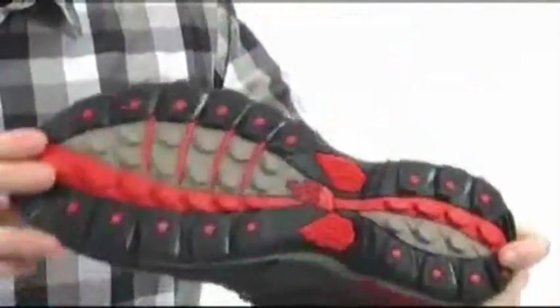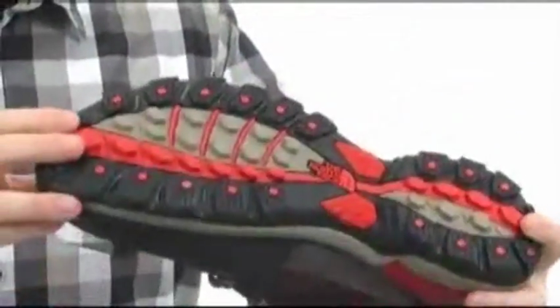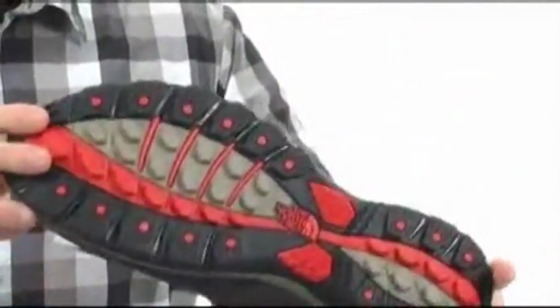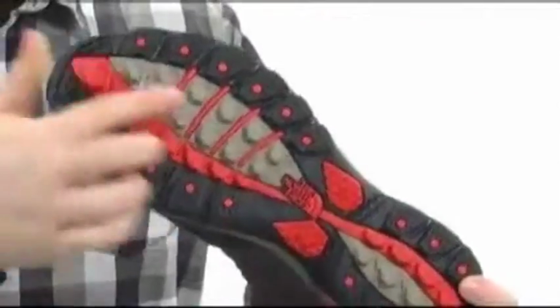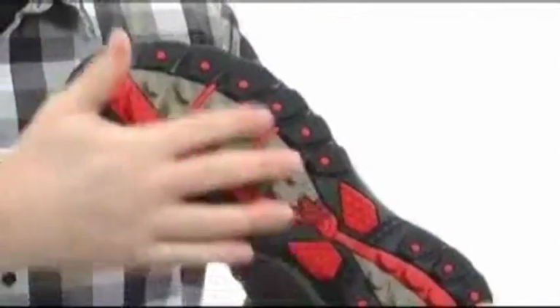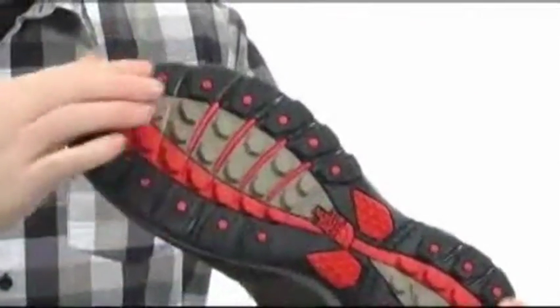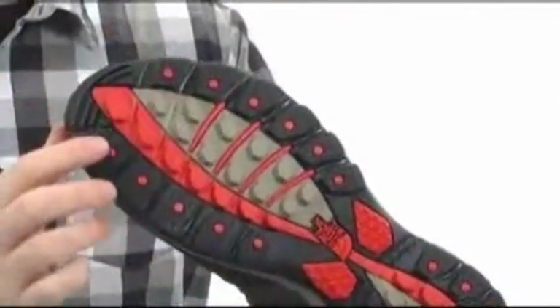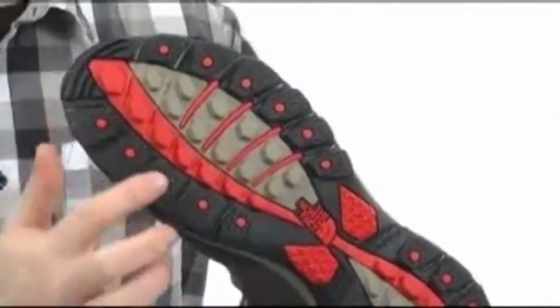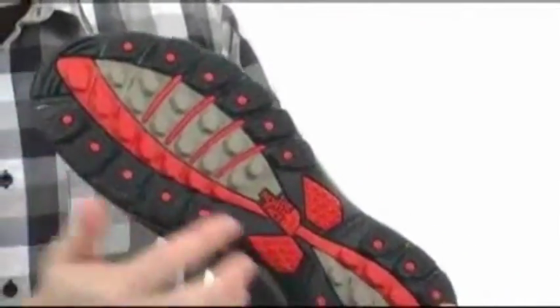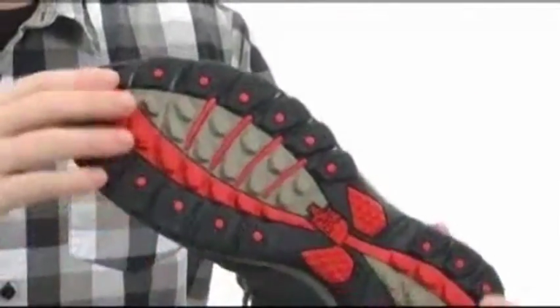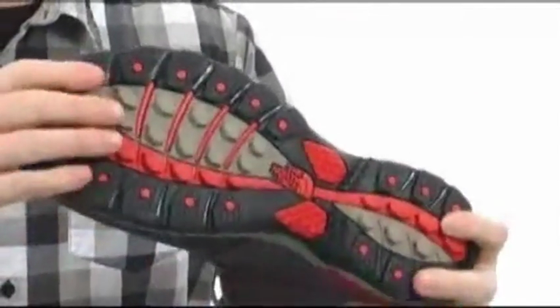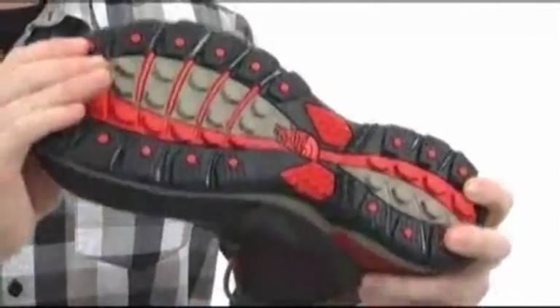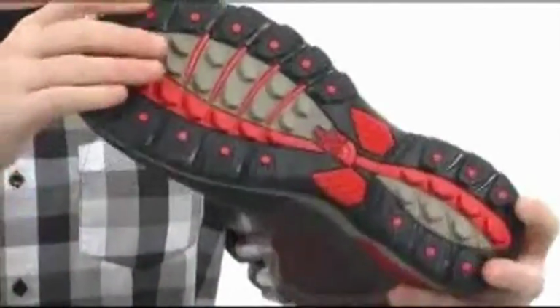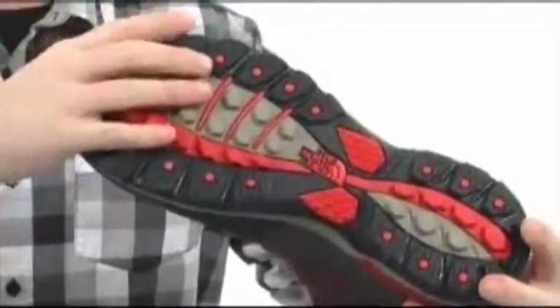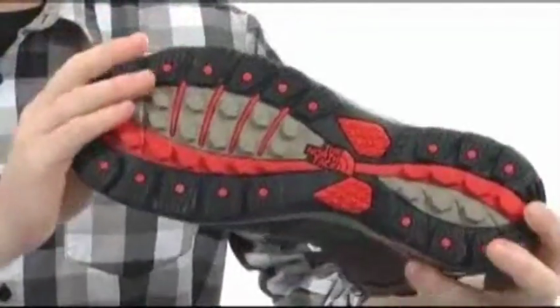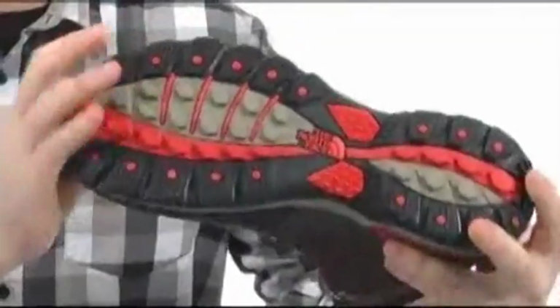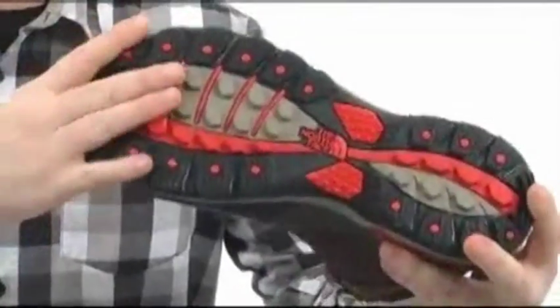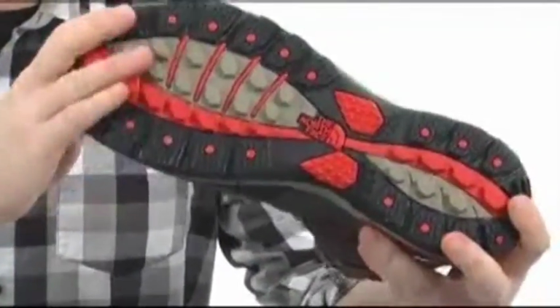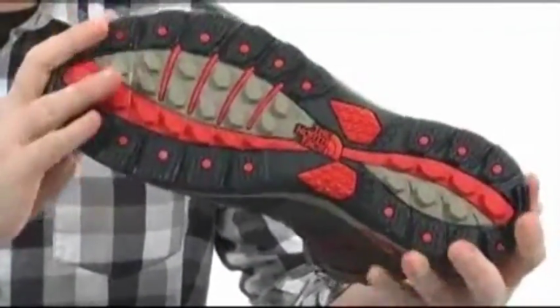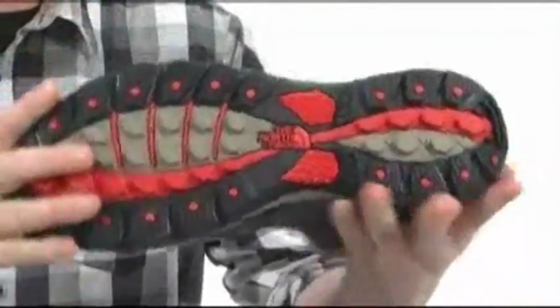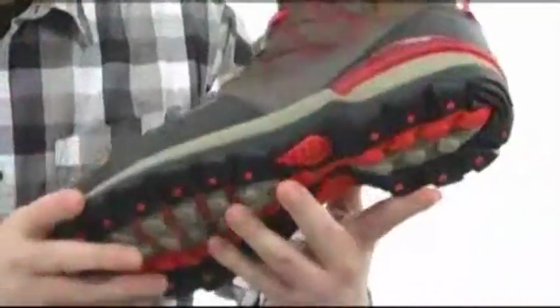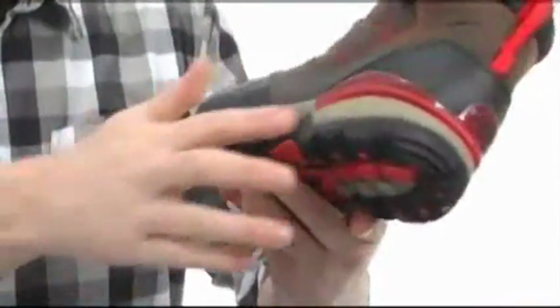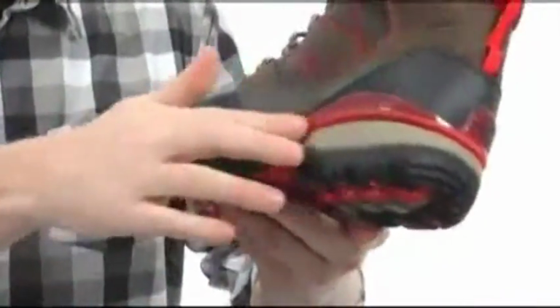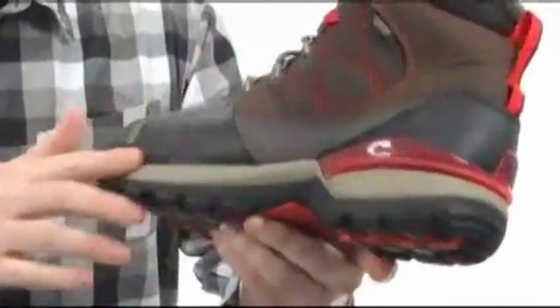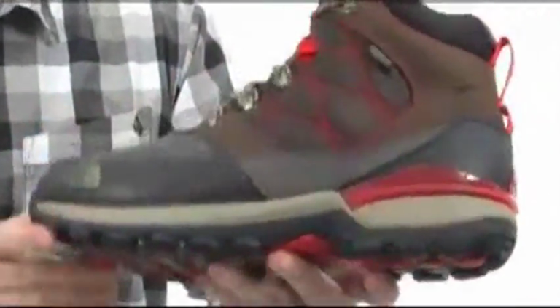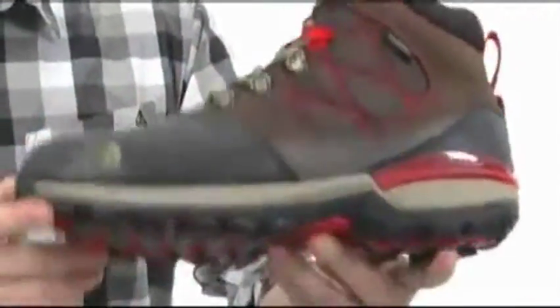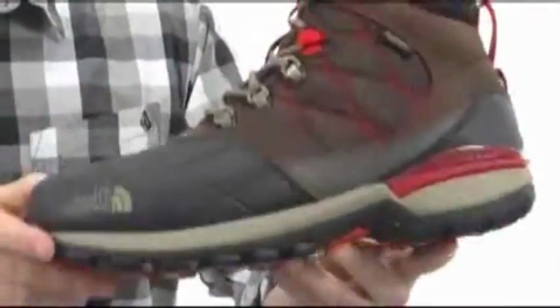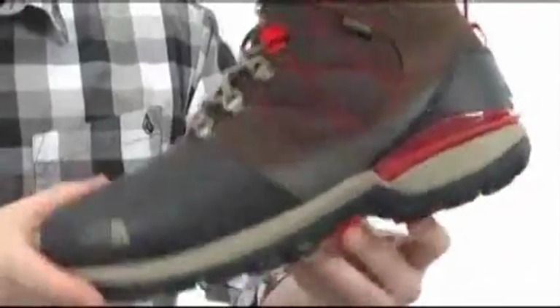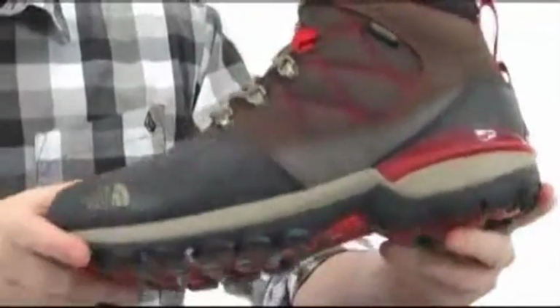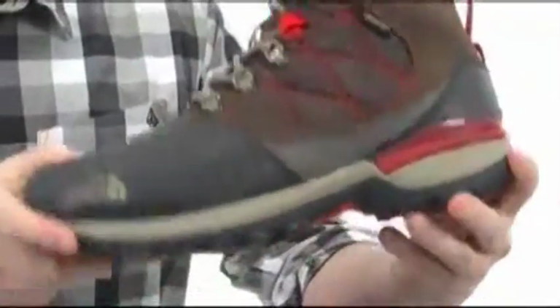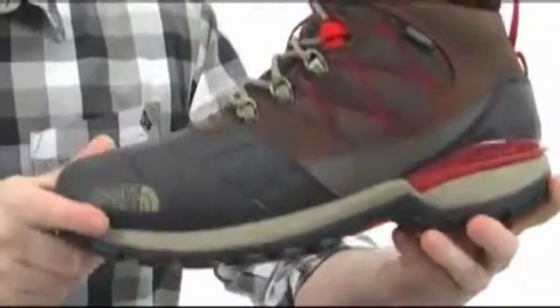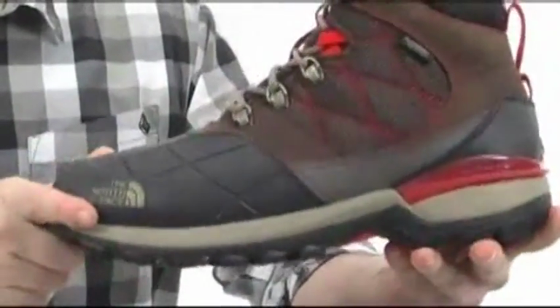Now down here on the outsoles, those little spikes are temperature sensitive. So when it's getting real cold out there, you'll be able to trek through the ice and snow, no problem at all. You can get that EVA midsole, which is going to keep this boot incredibly lightweight and shock absorbing.